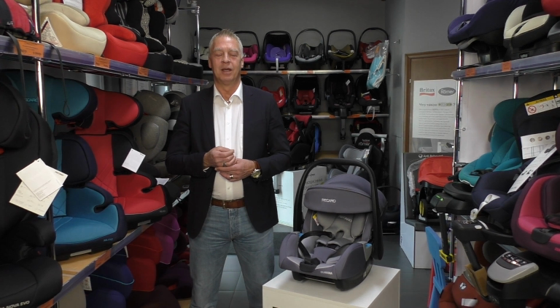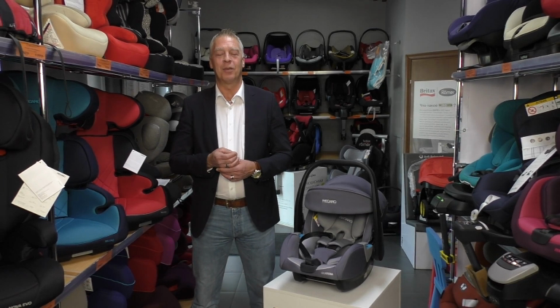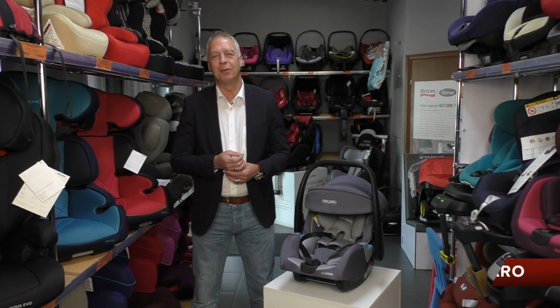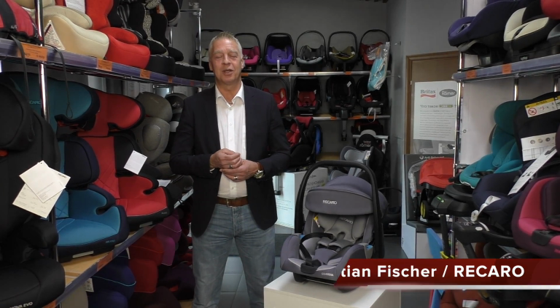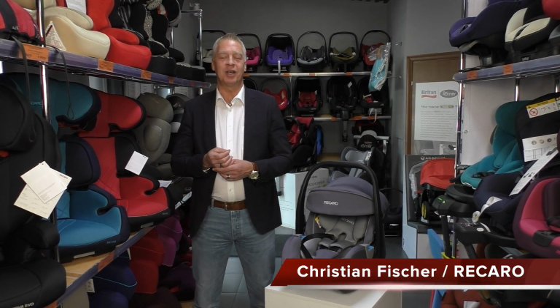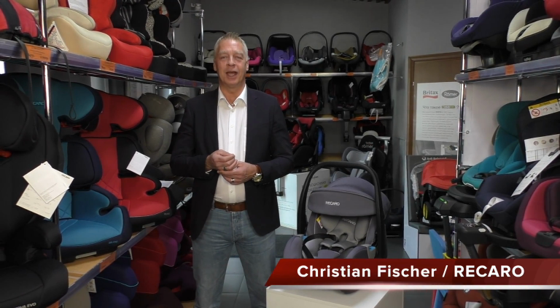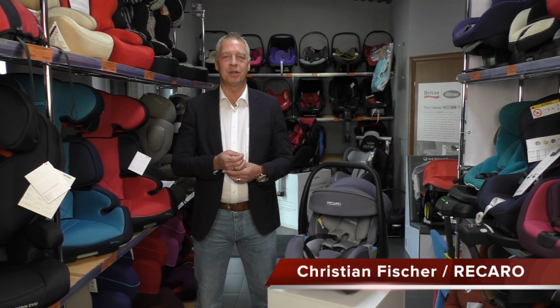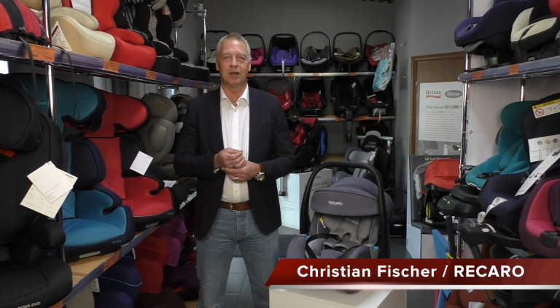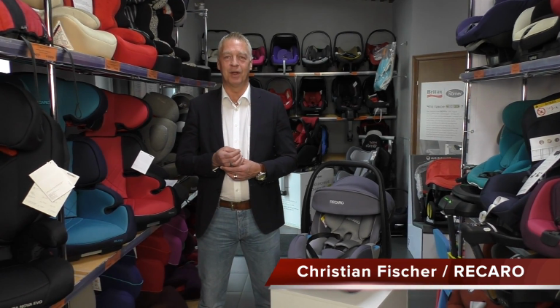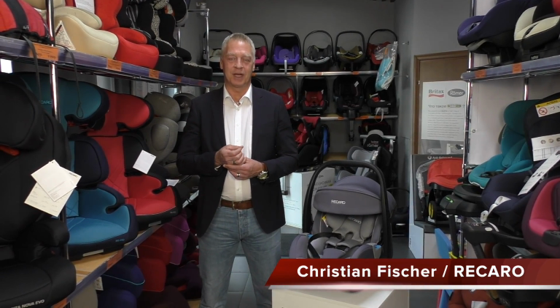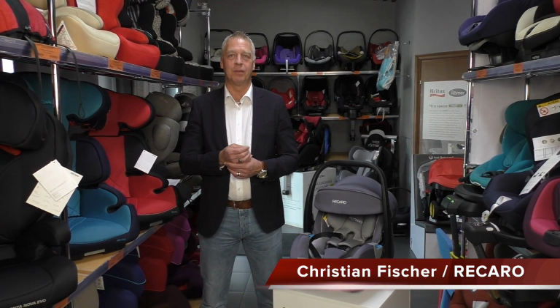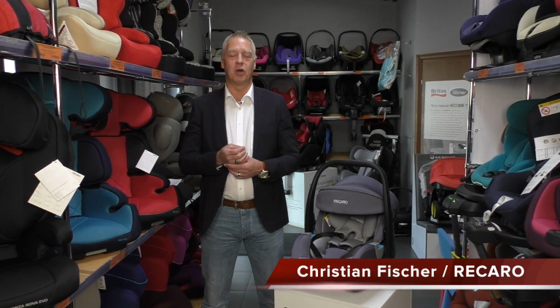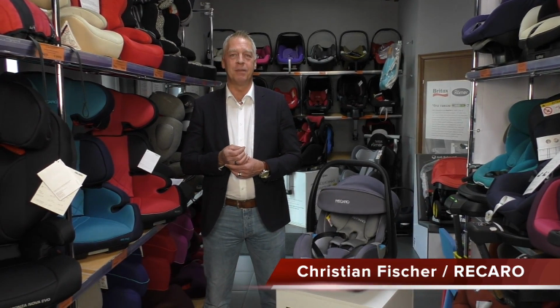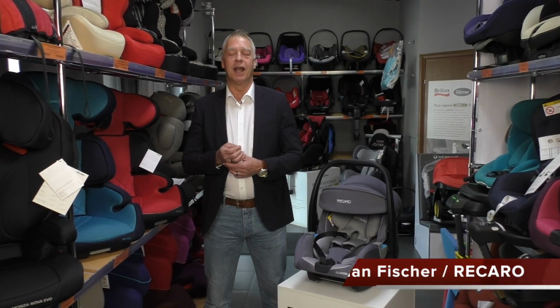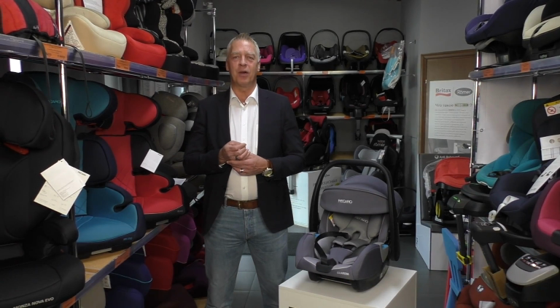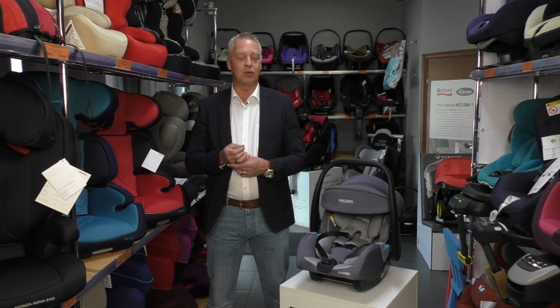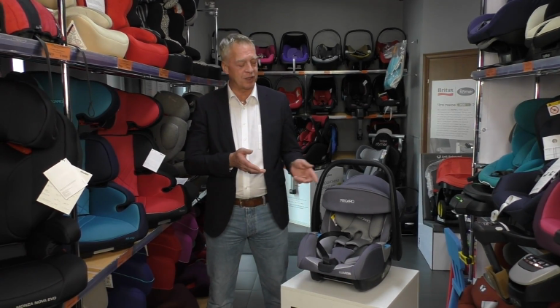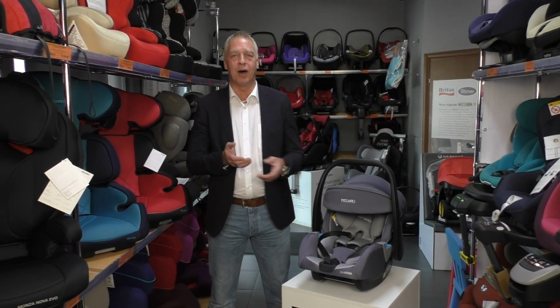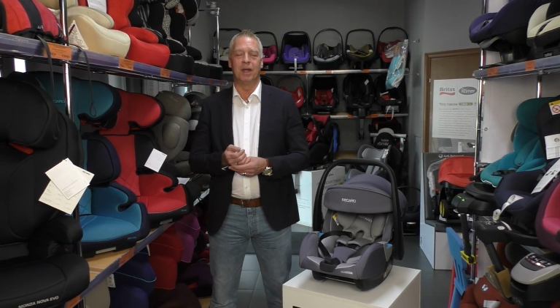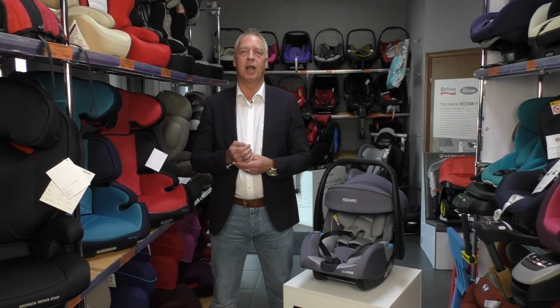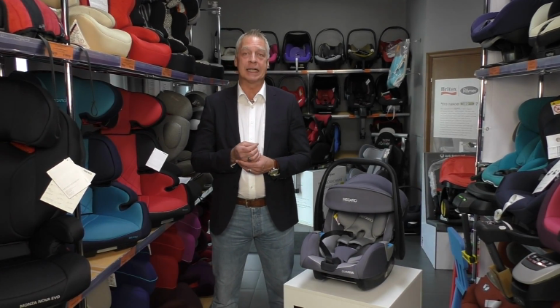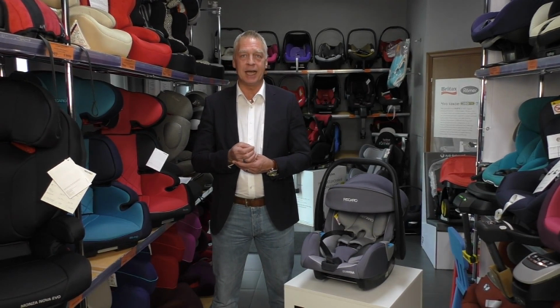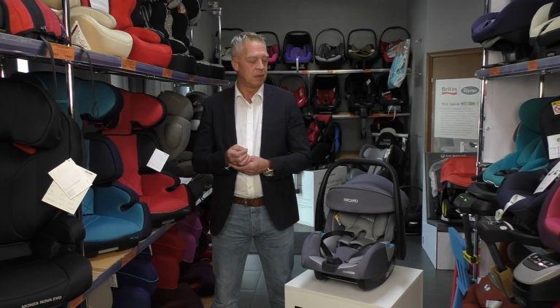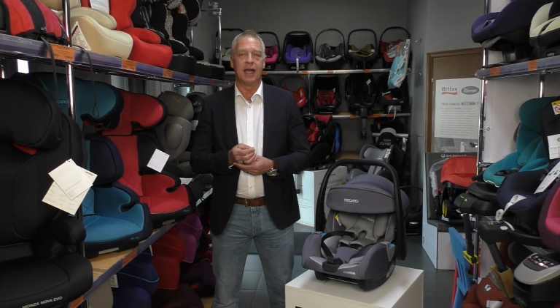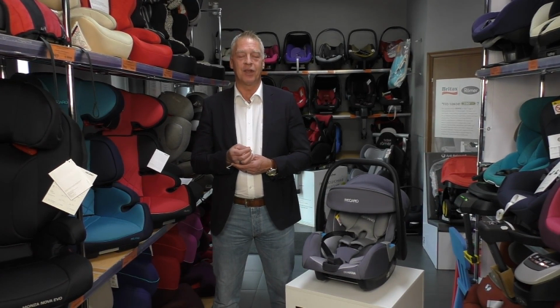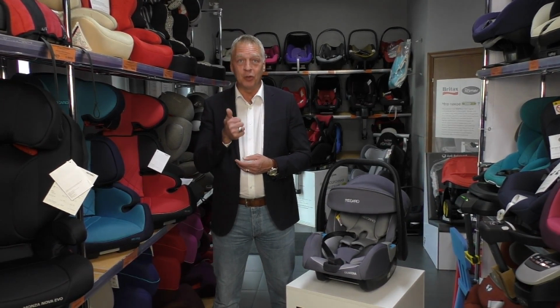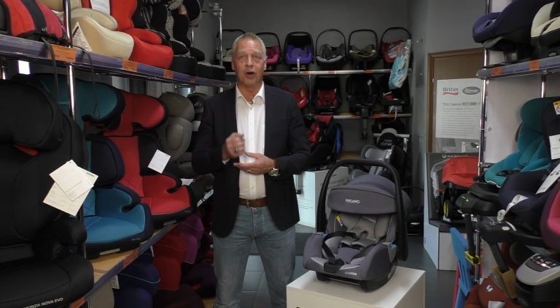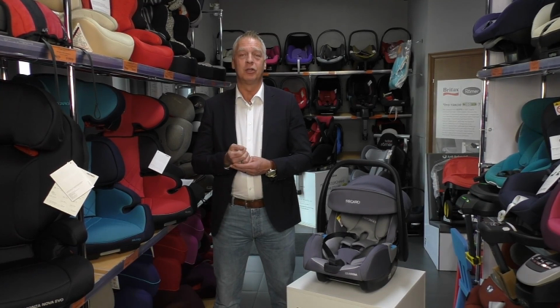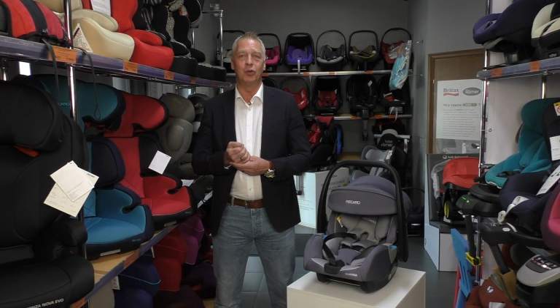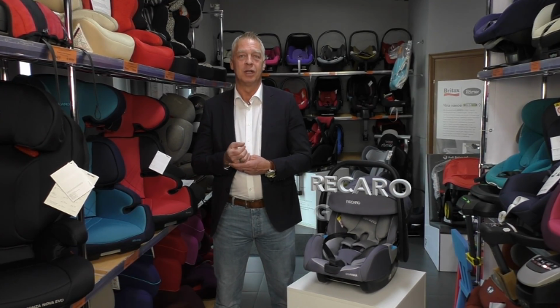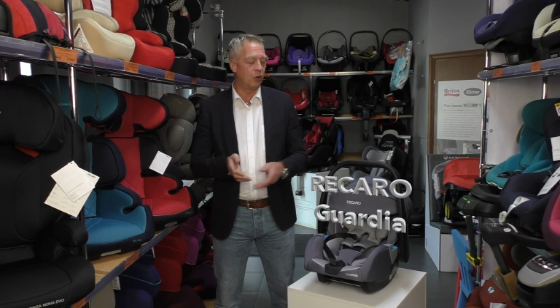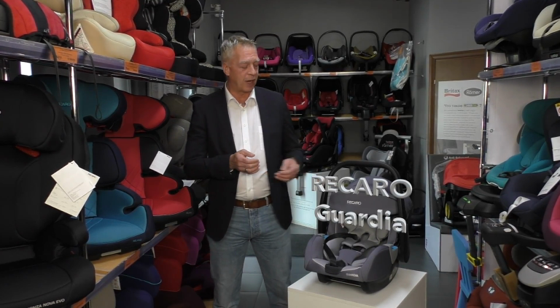Hello everybody, my name is Christian Fischer. I'm the expert director from the Recaro company, and I'm very proud to present you our baby shell, our Guardia. I think we should go on to show you the product.